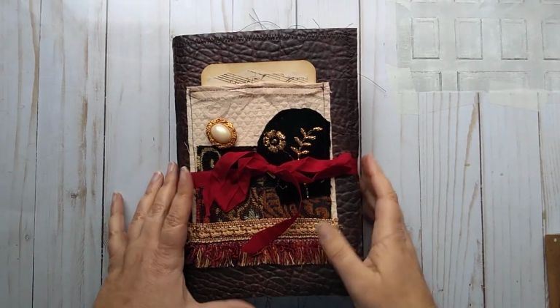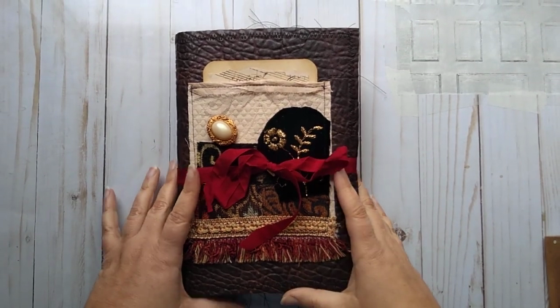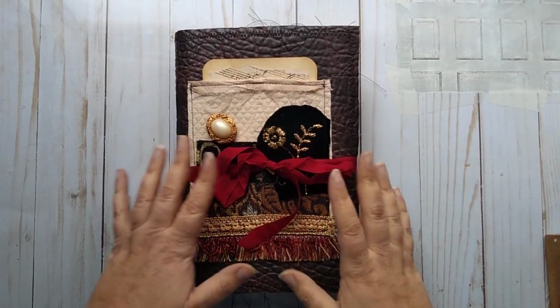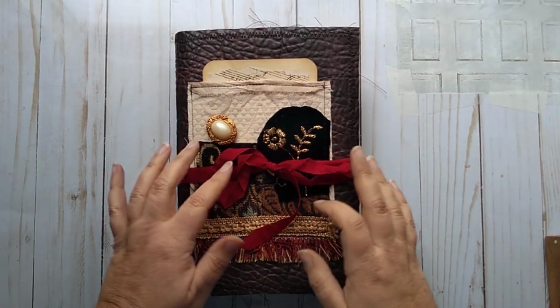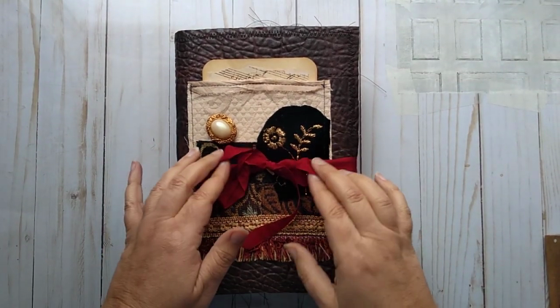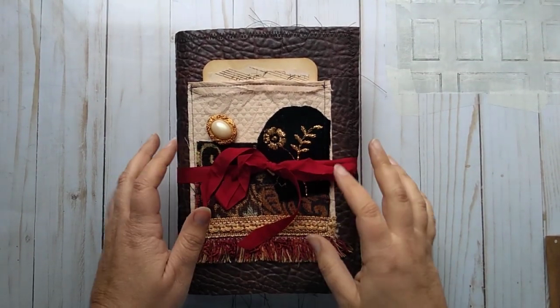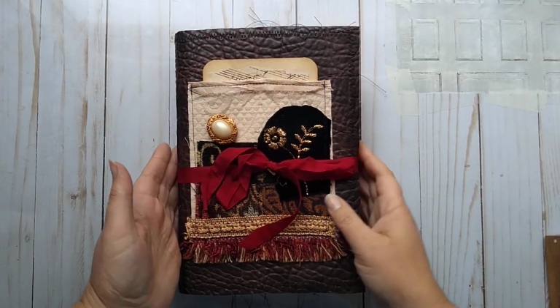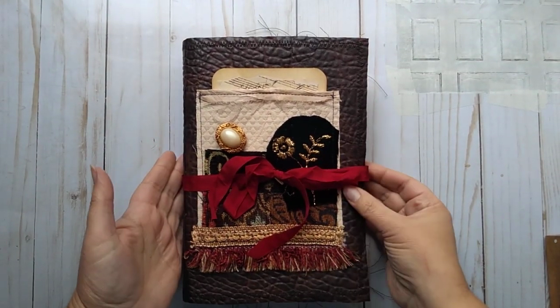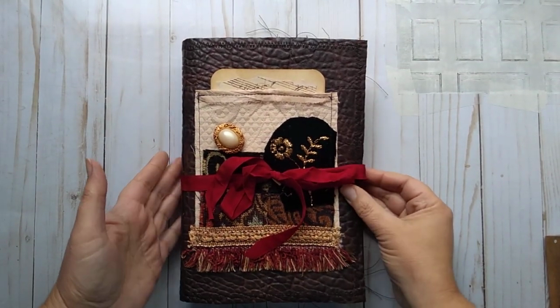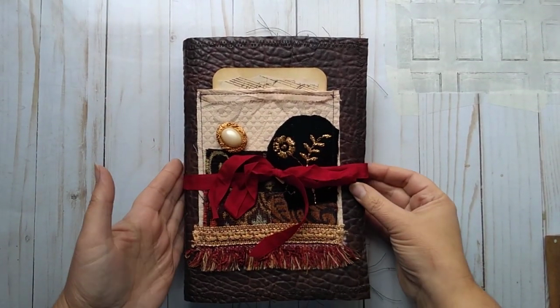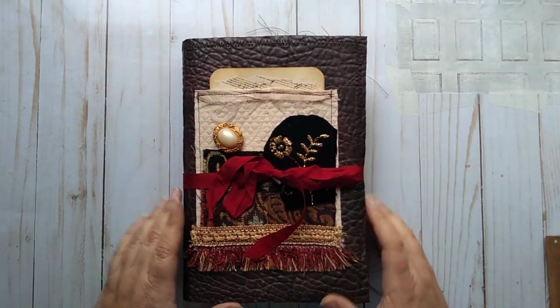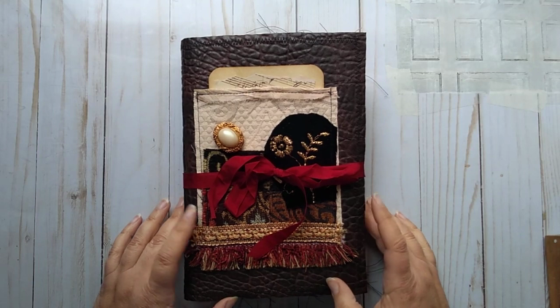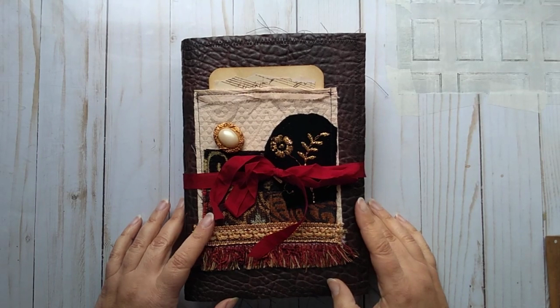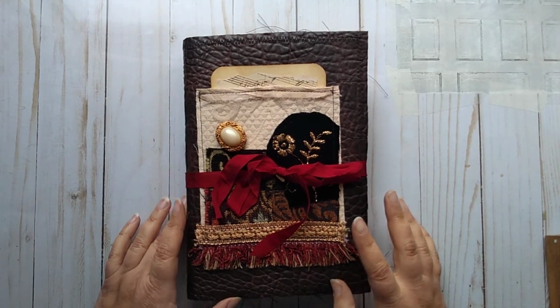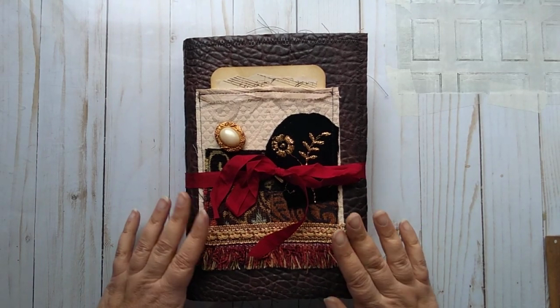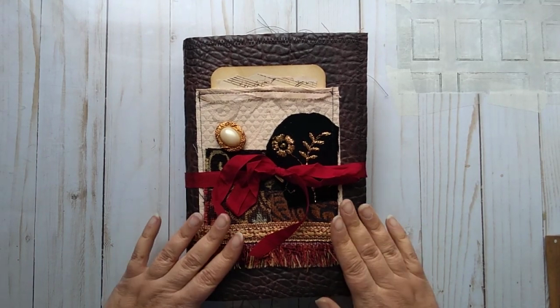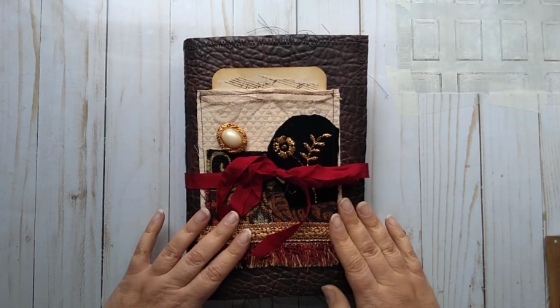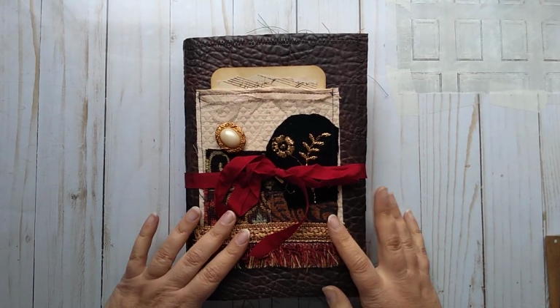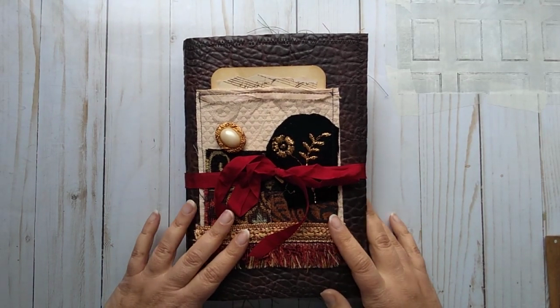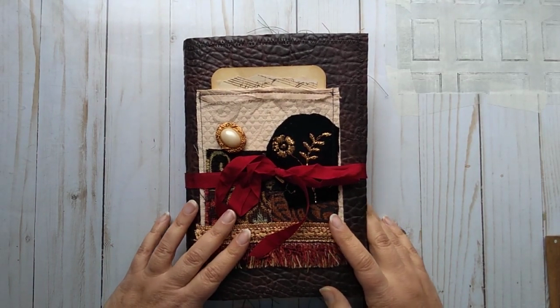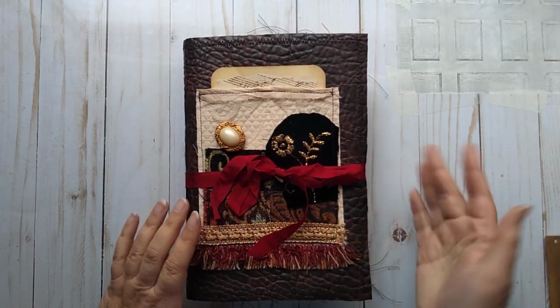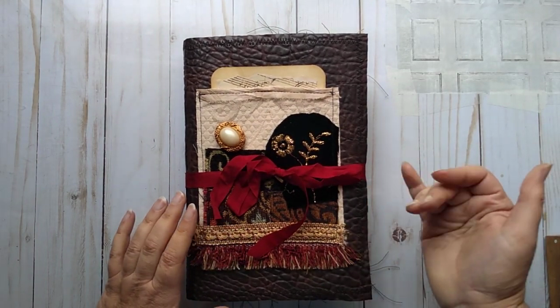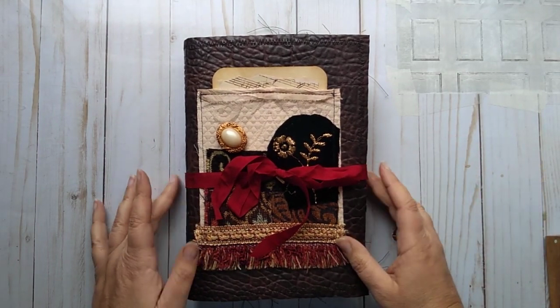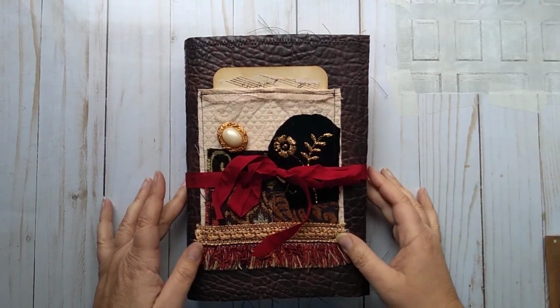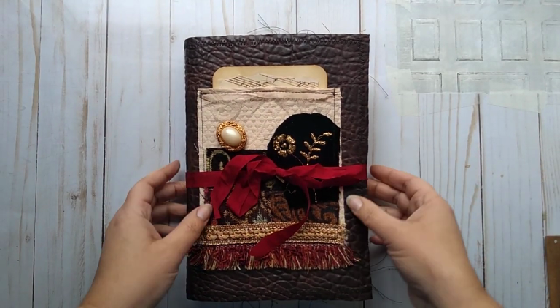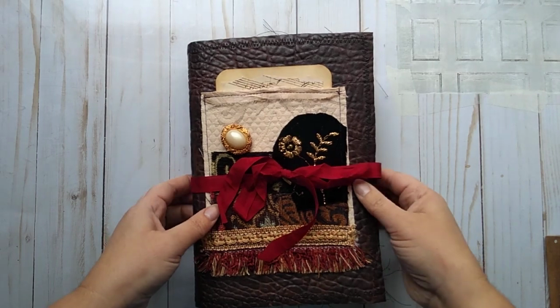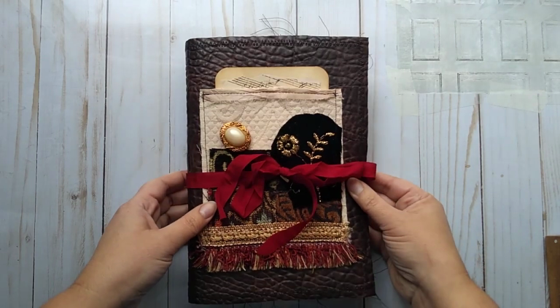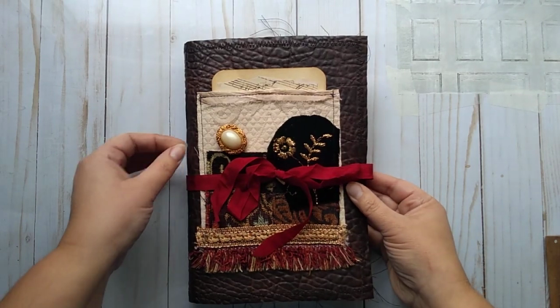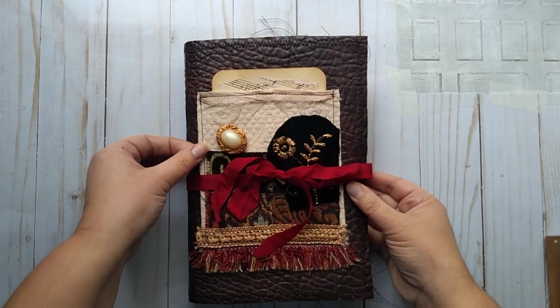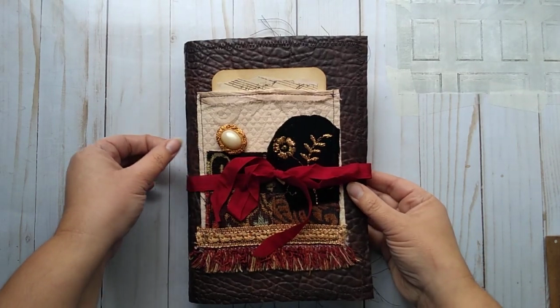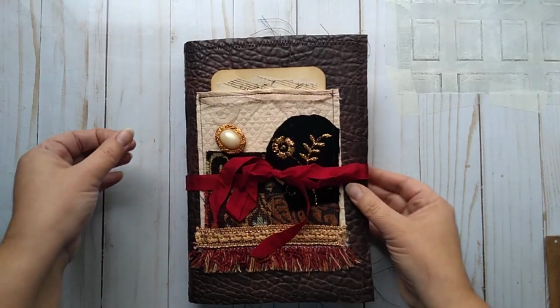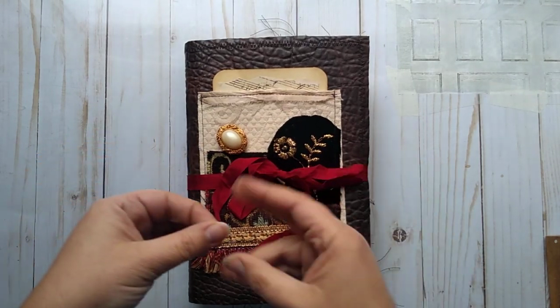Hello, it's Marcia with Ben and There. I have another journal I wanted to share with you guys today. This one was a custom order for Renee. Hi, Renee. Thank you for the opportunity to do this for one of her students.